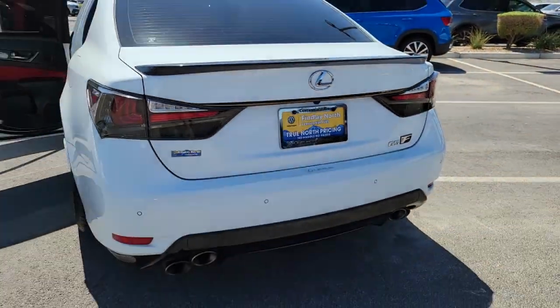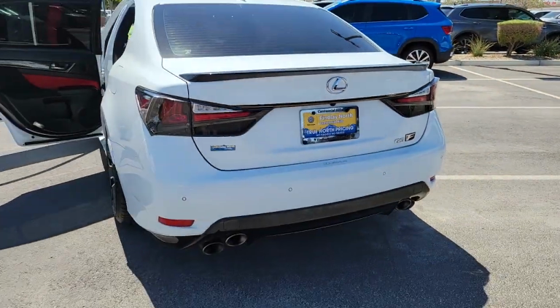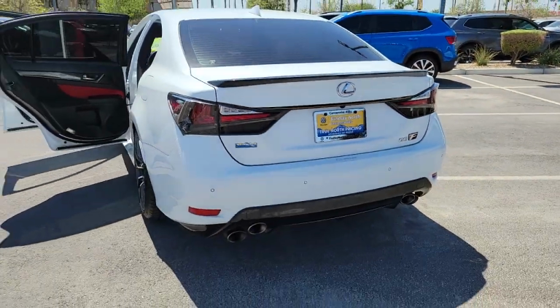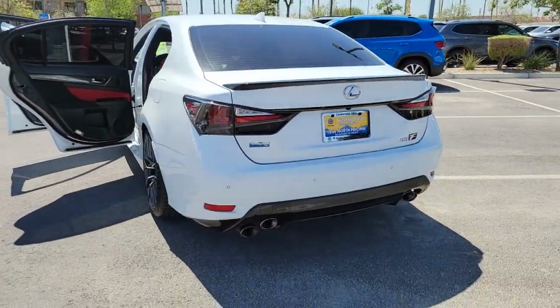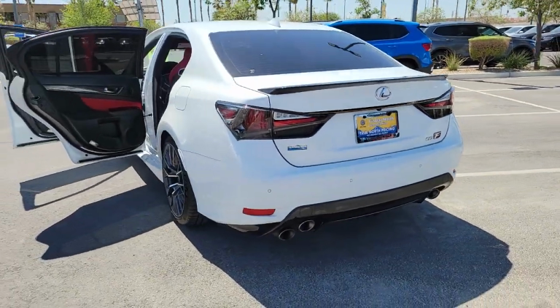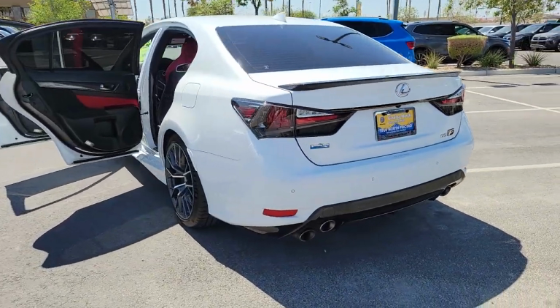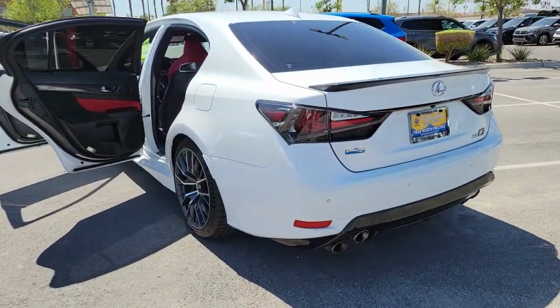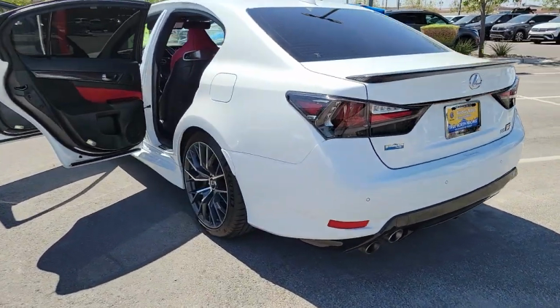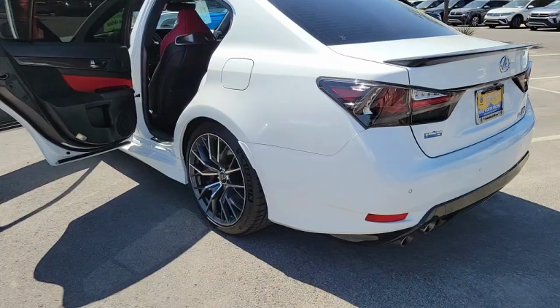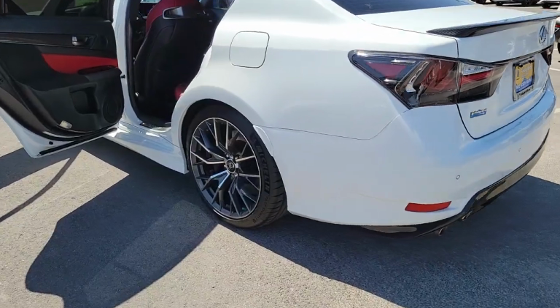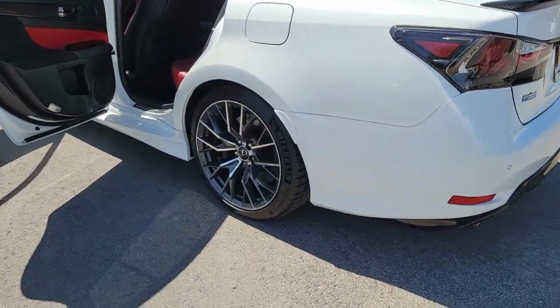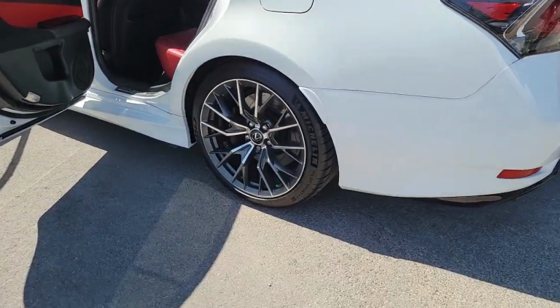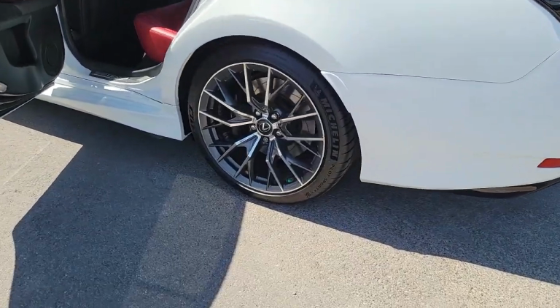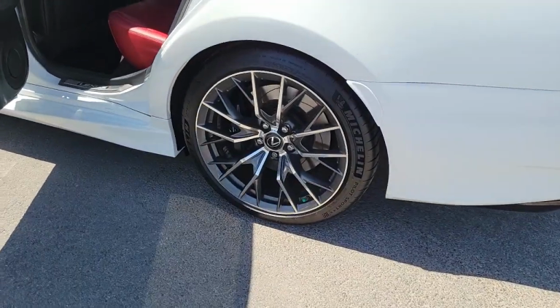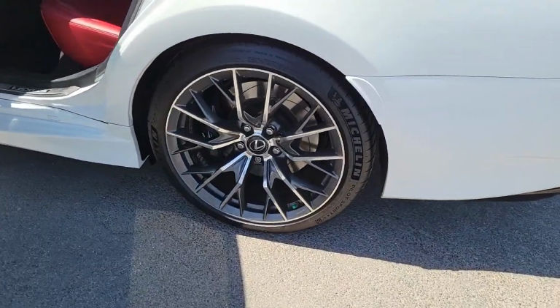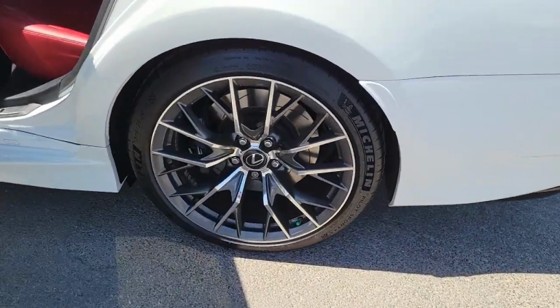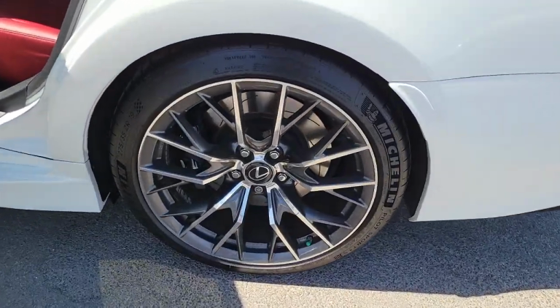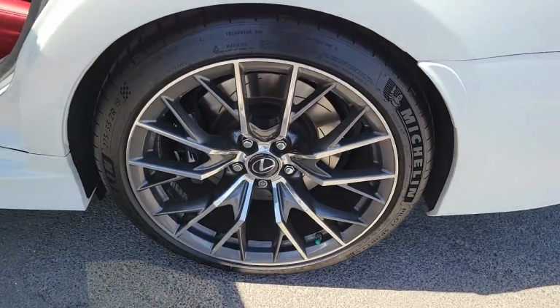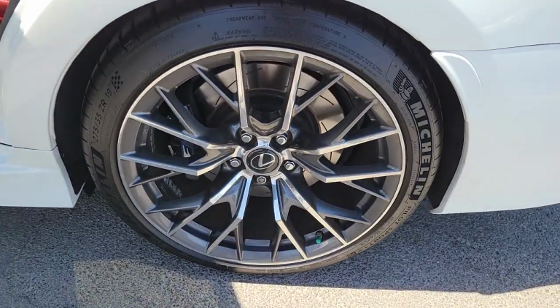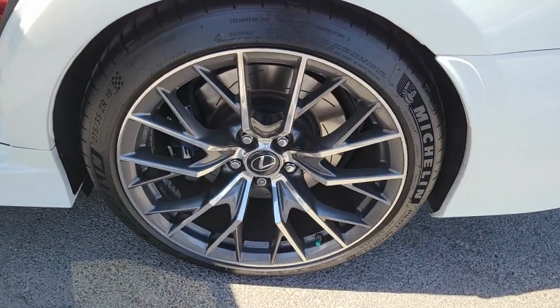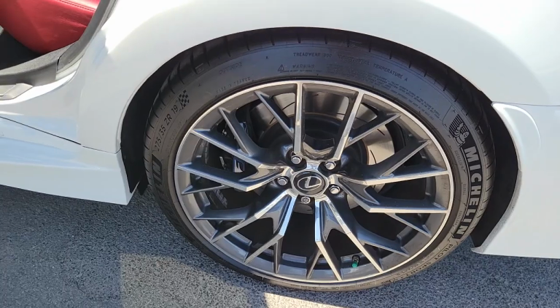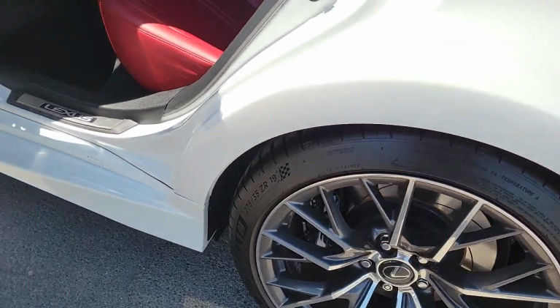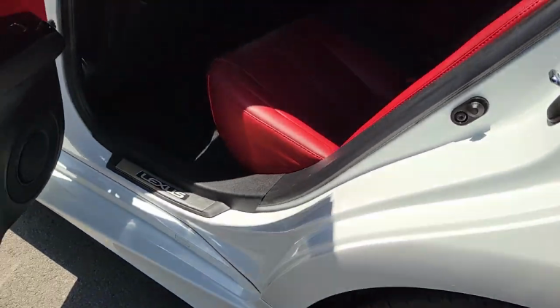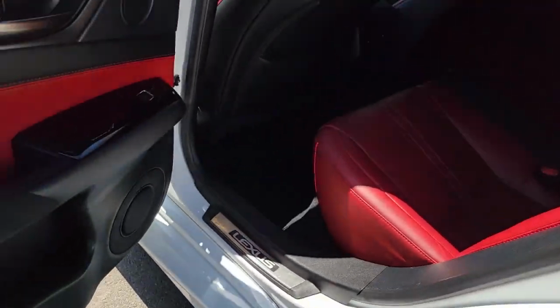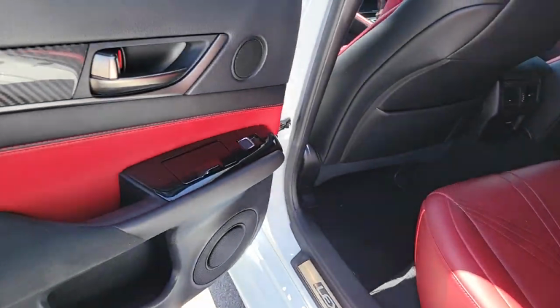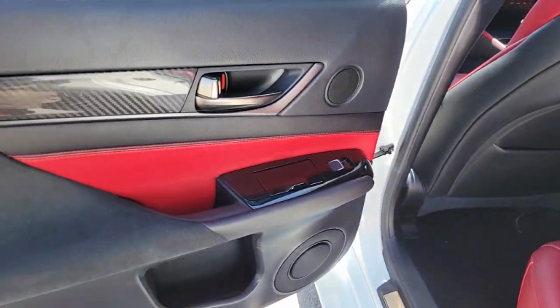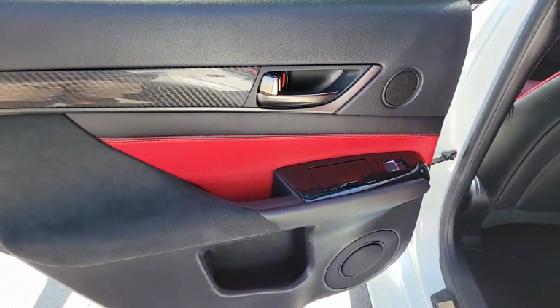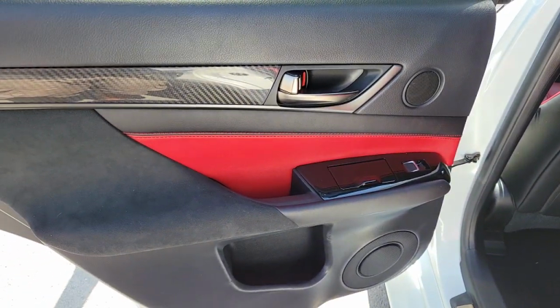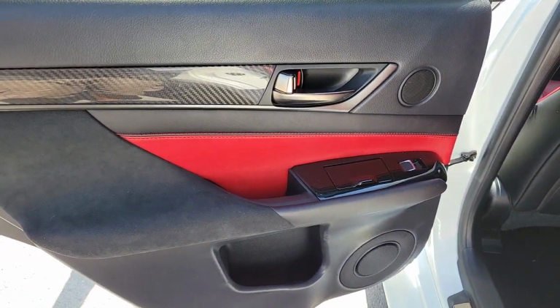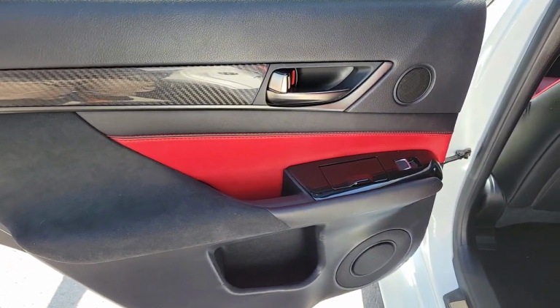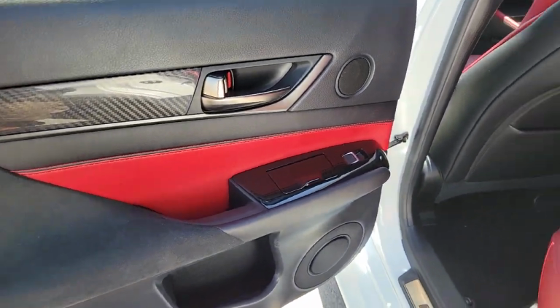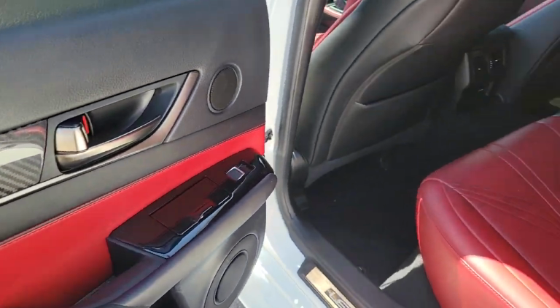Navigation system, keyless entry, sun and moonroof, power passenger seat, dual zone AC, power driver seat, blind spot monitor, electronic stability control, heated front seat, aluminum wheels.